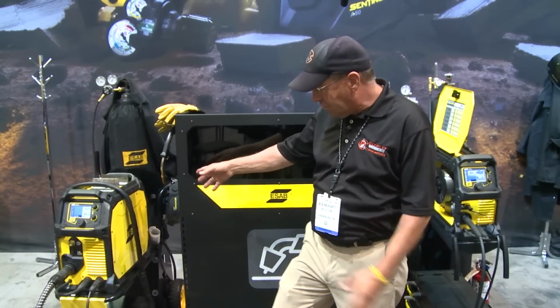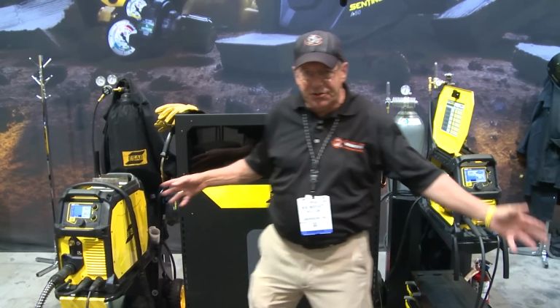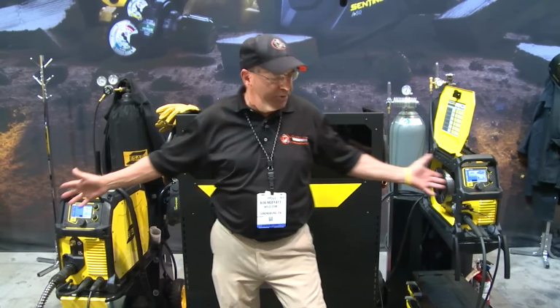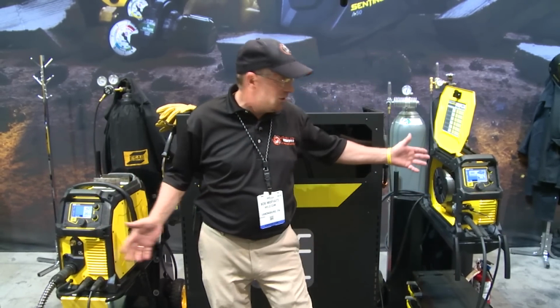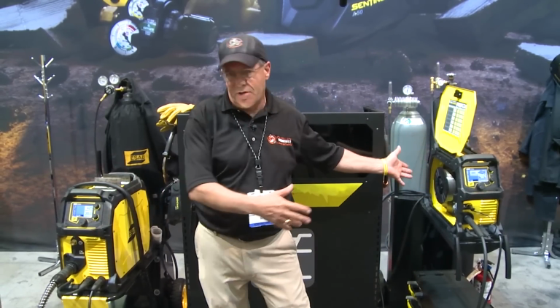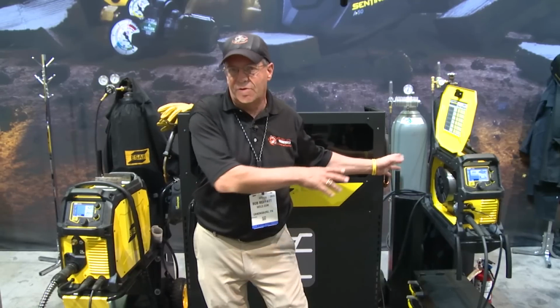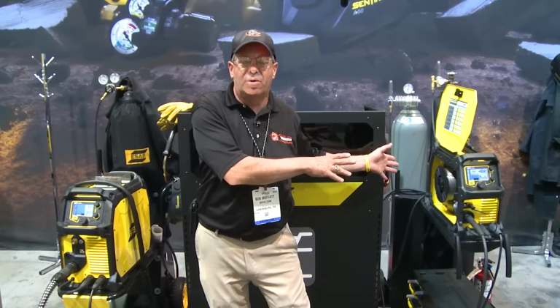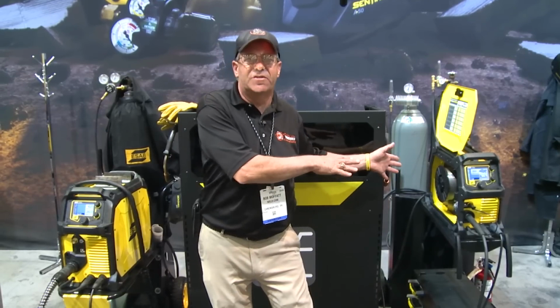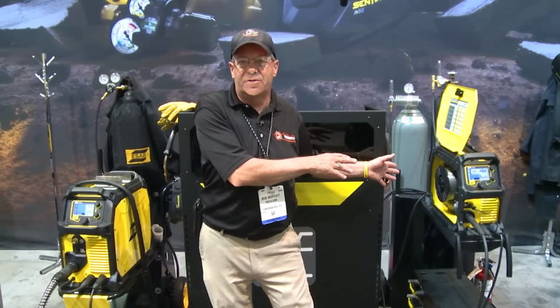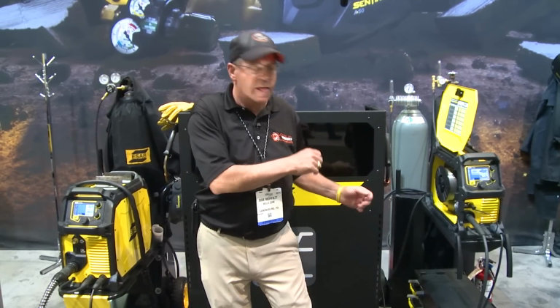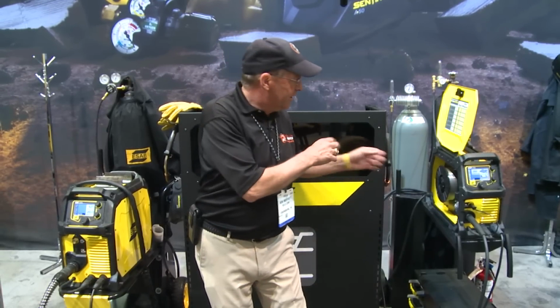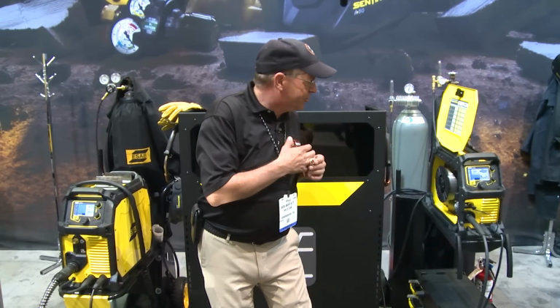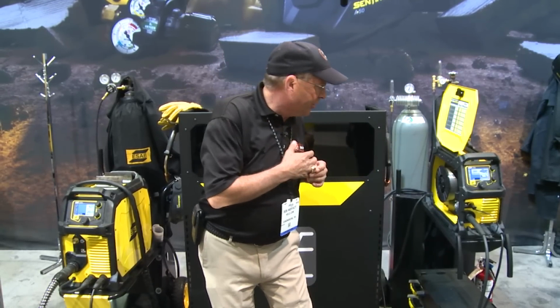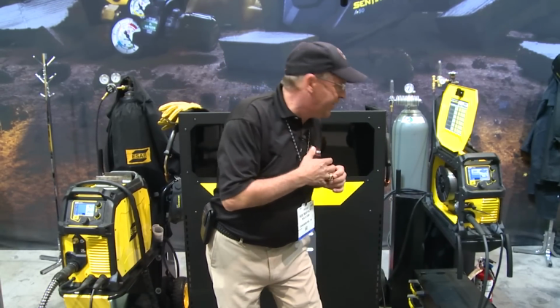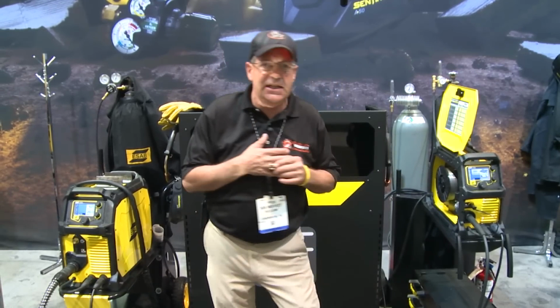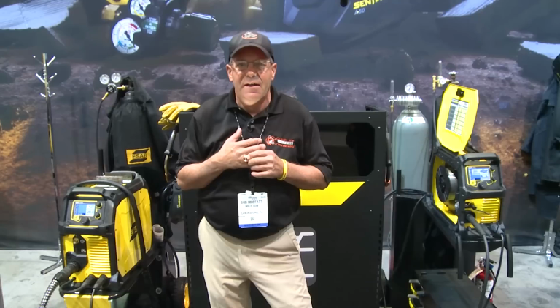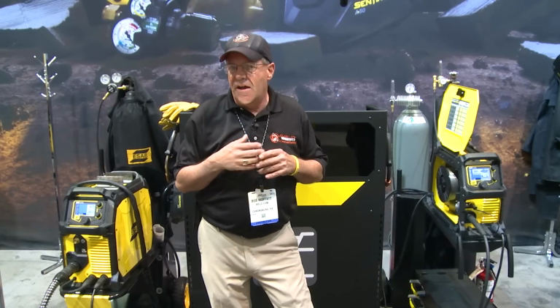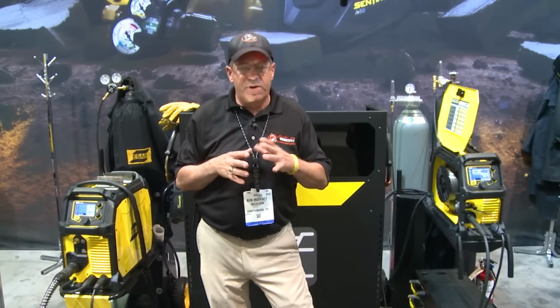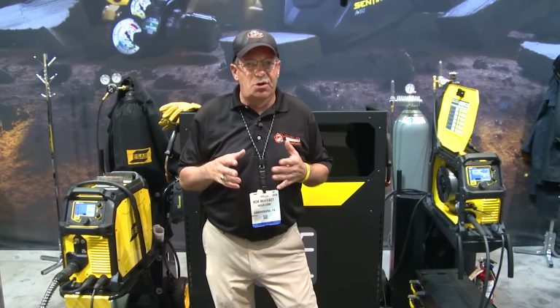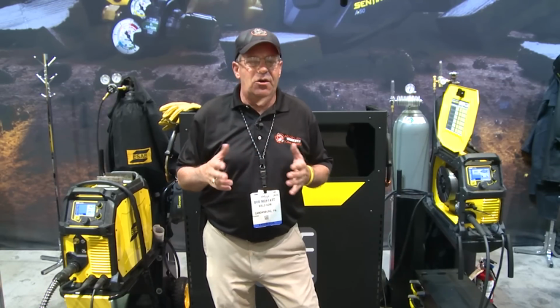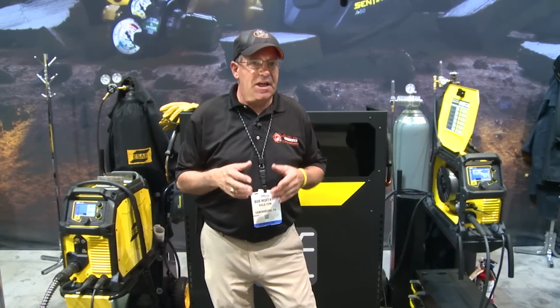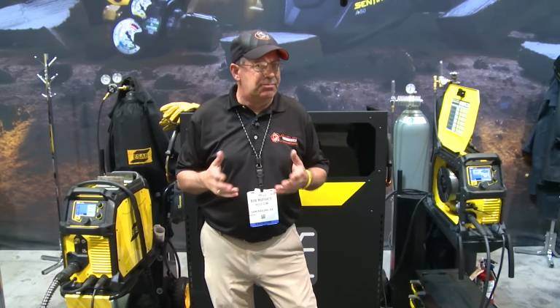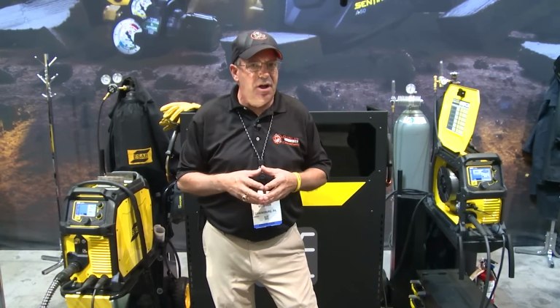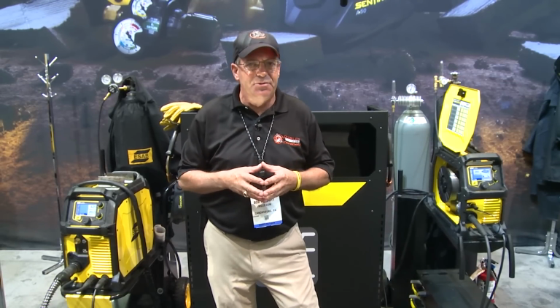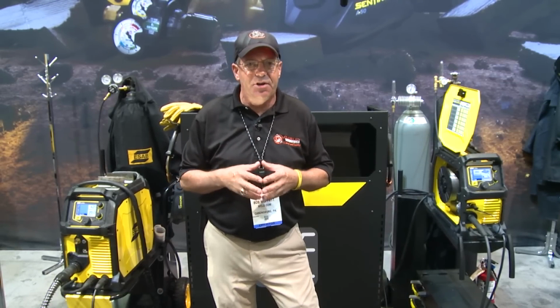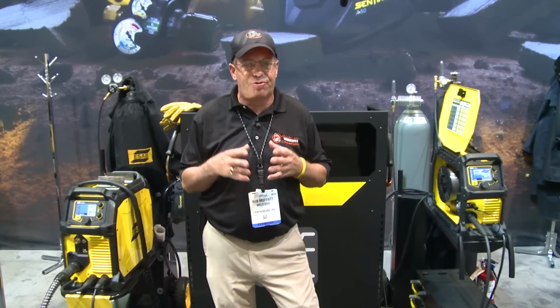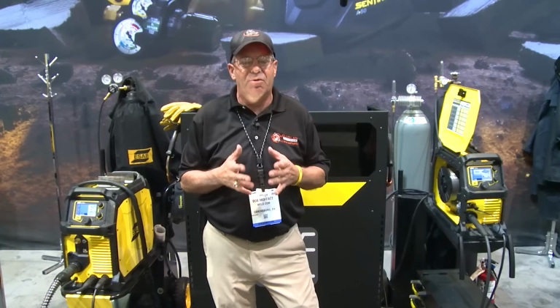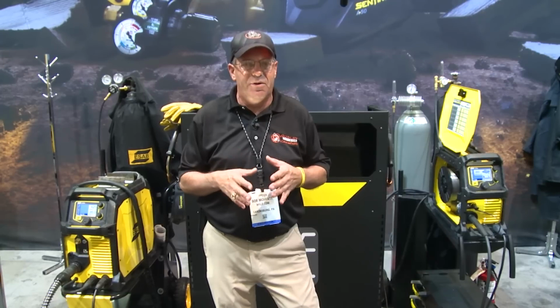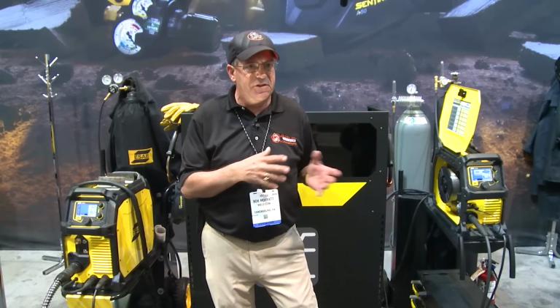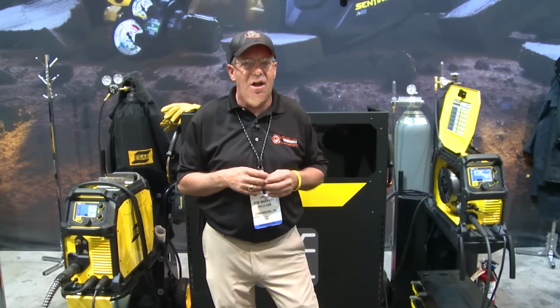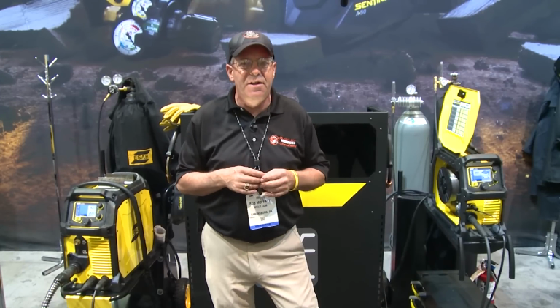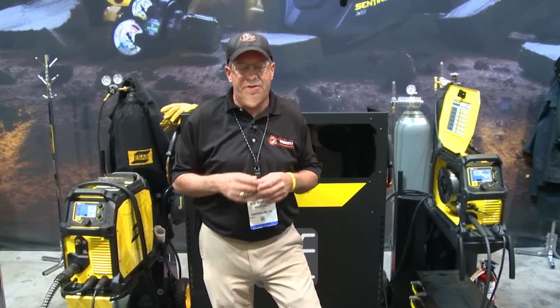I'm featuring two machines today, one of which we've run before and made some videos on — the little Rebel 230 or 215. Full range of .030 applications, multi-process machine, runs extremely well. We've run a lot of videos with it.